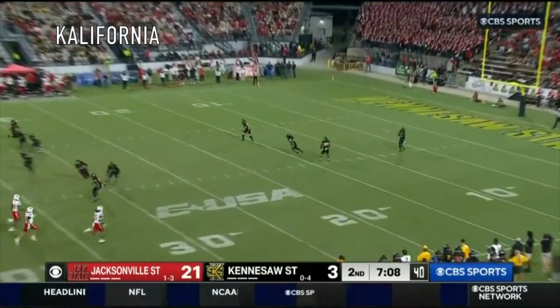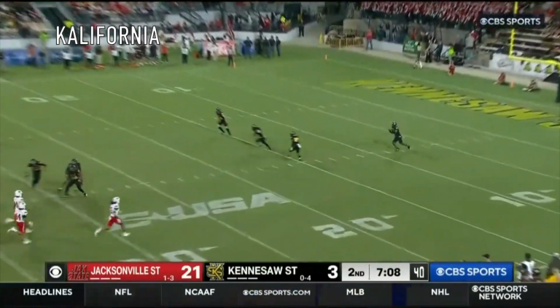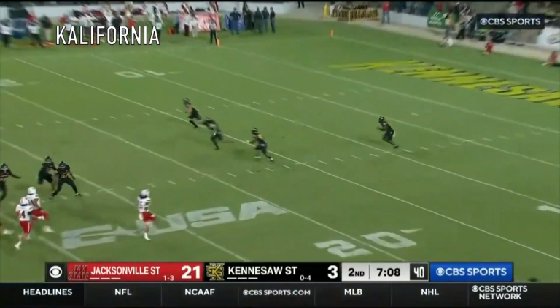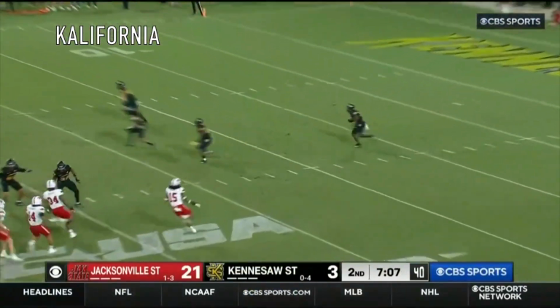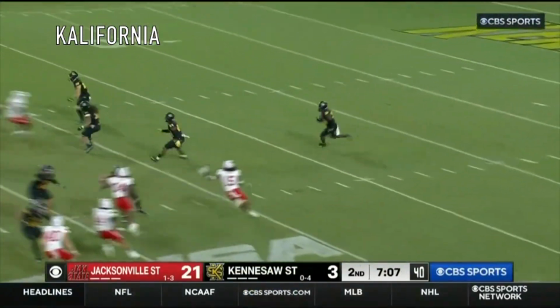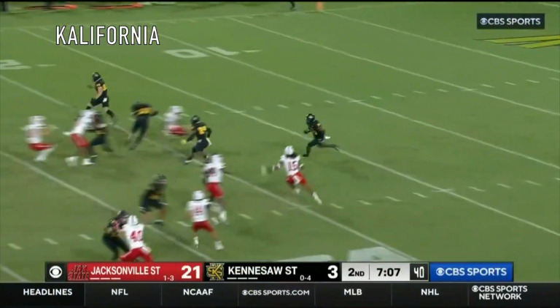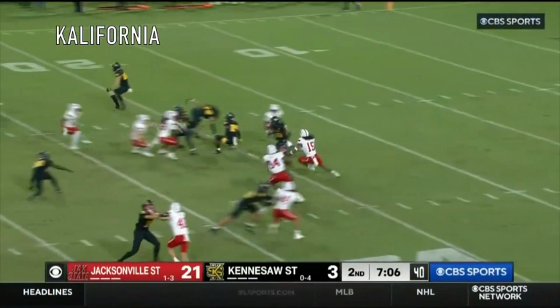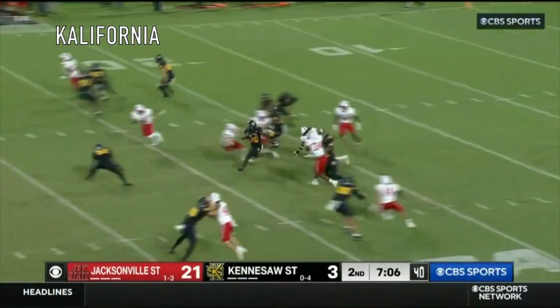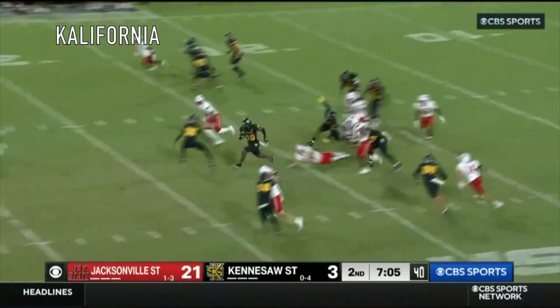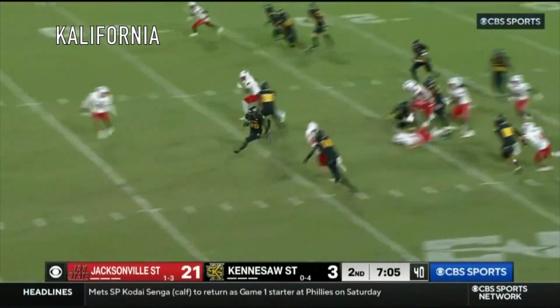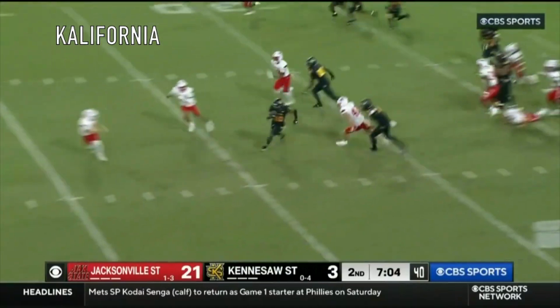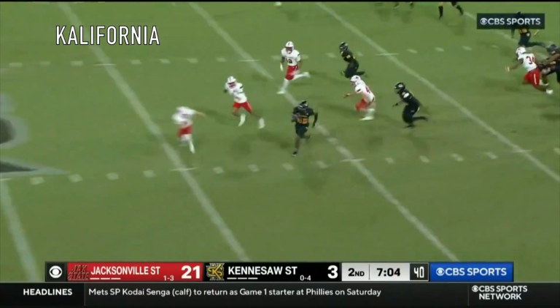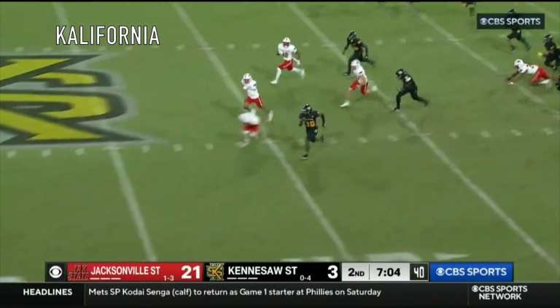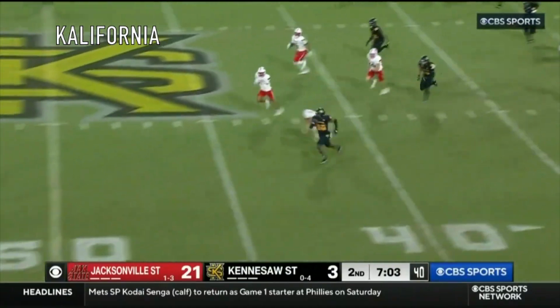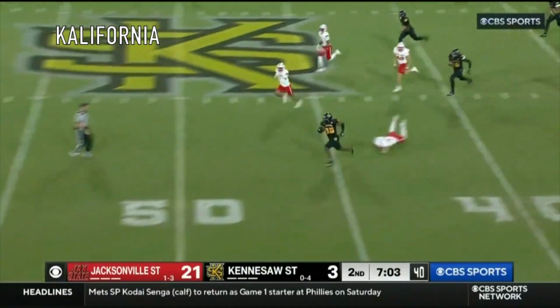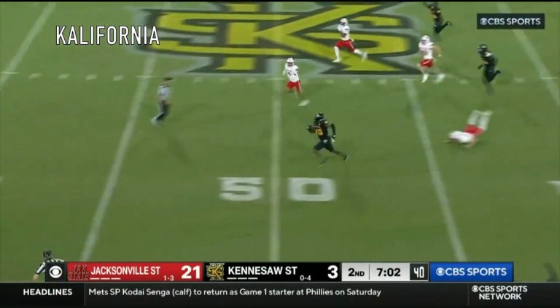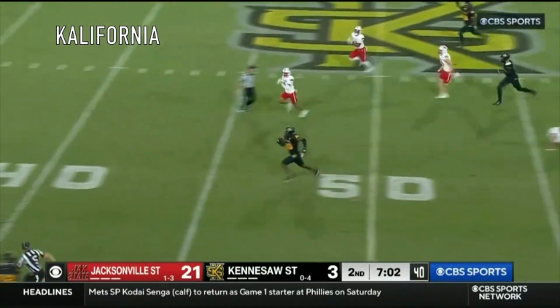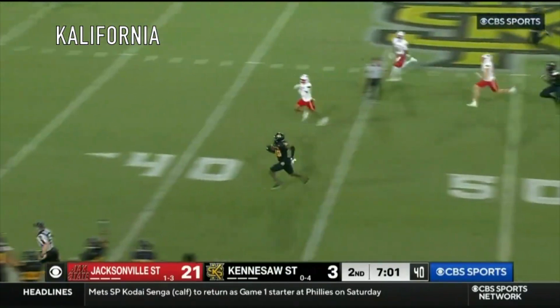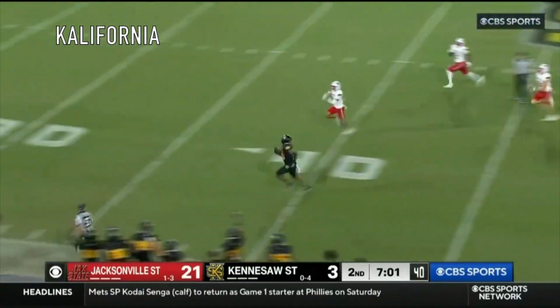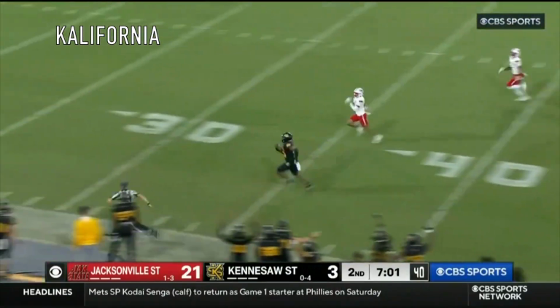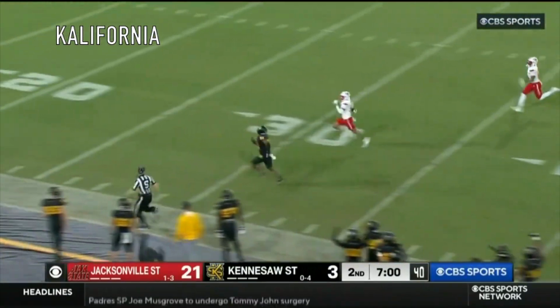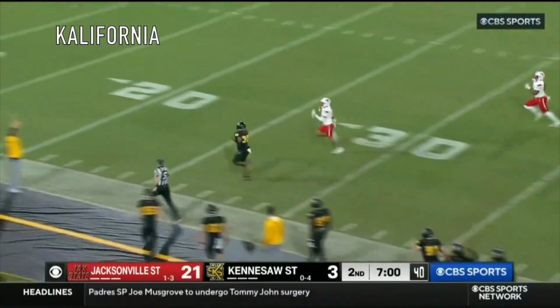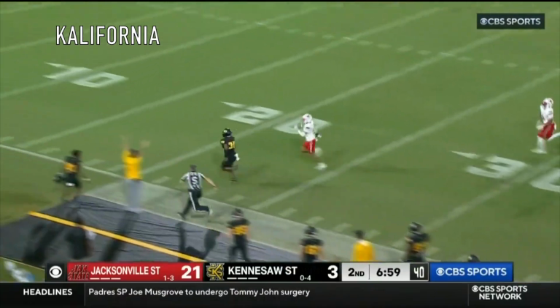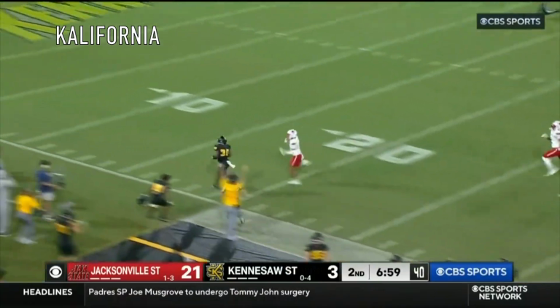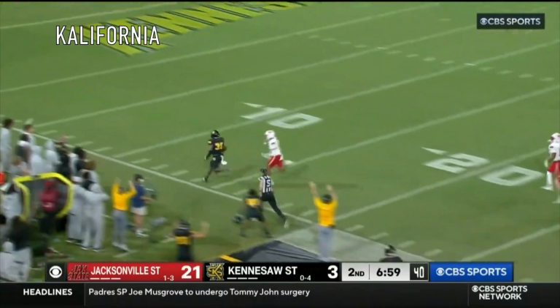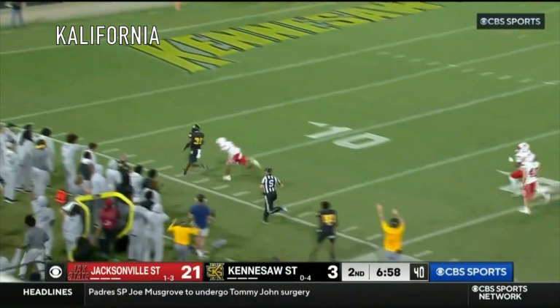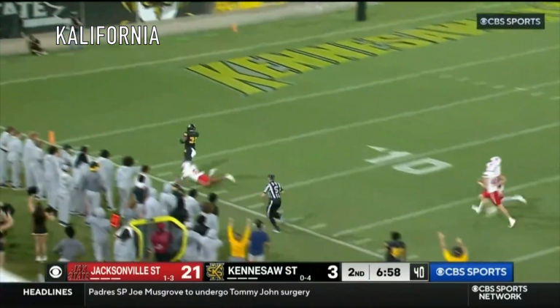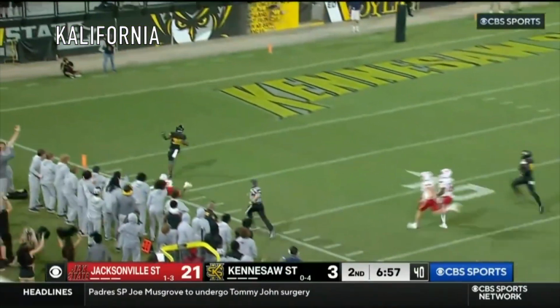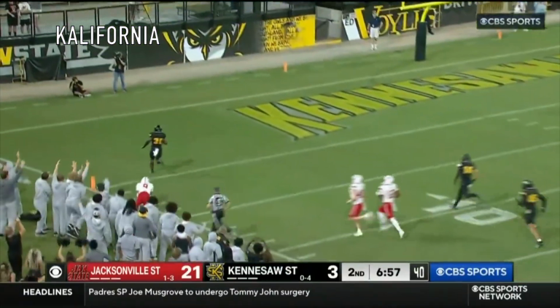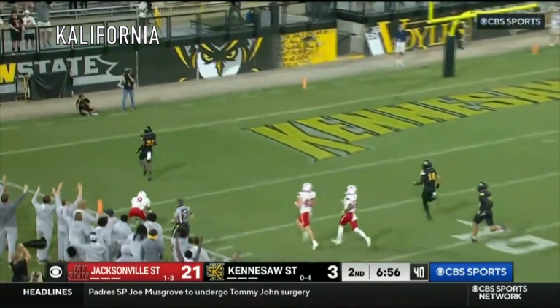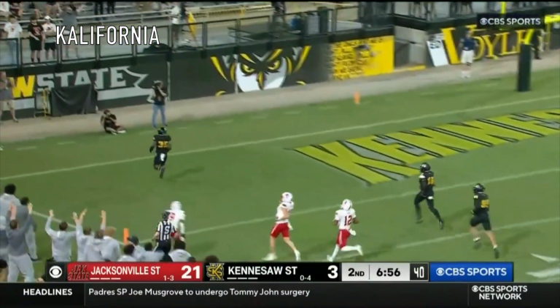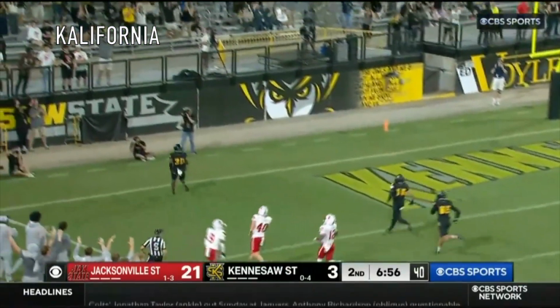Corey Ashley returns the kick from outside the five. Watch out for Corey Ashley! Some space — Corey Ashley, foot race — end zone, touchdown!